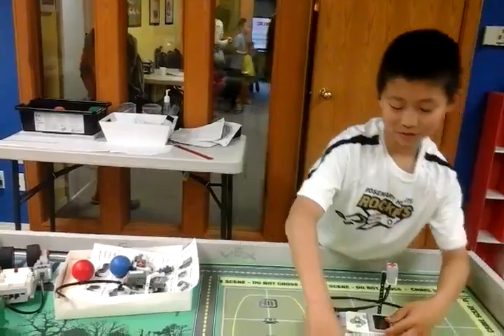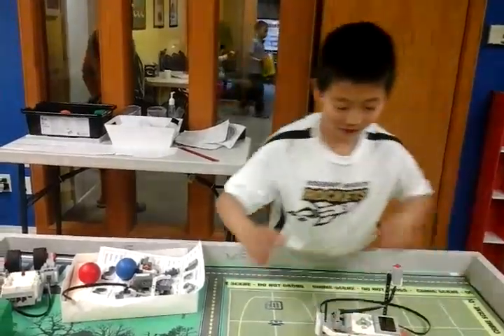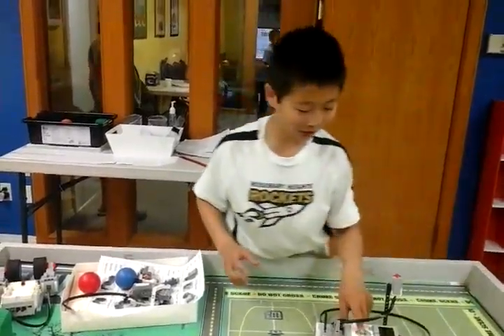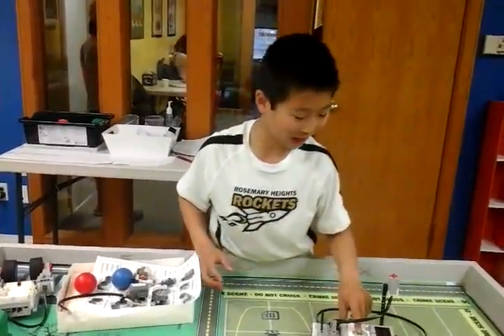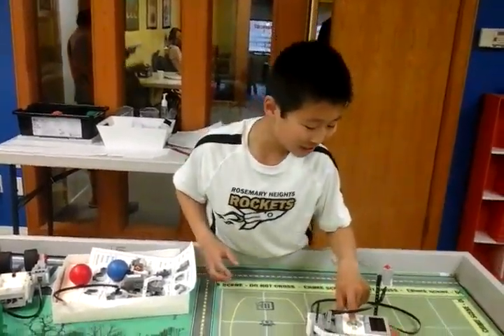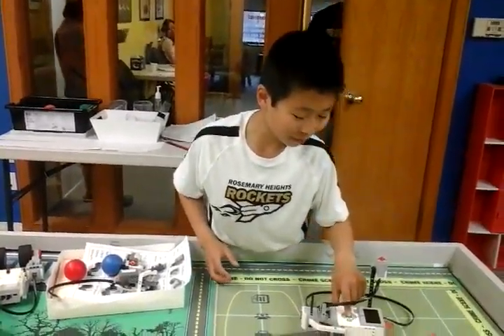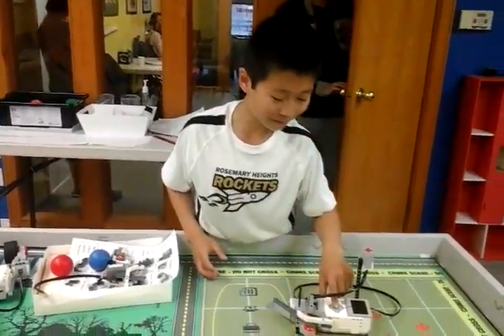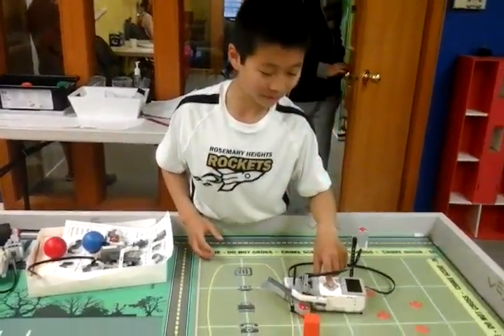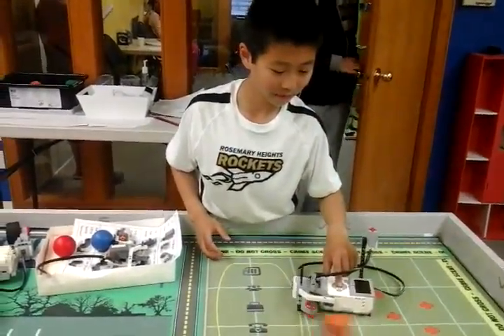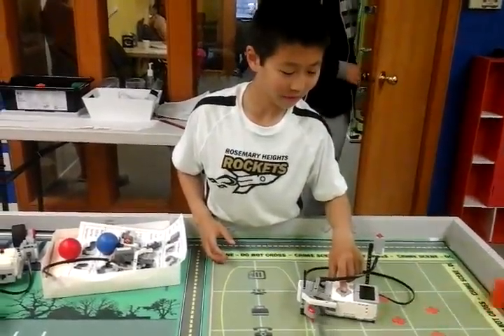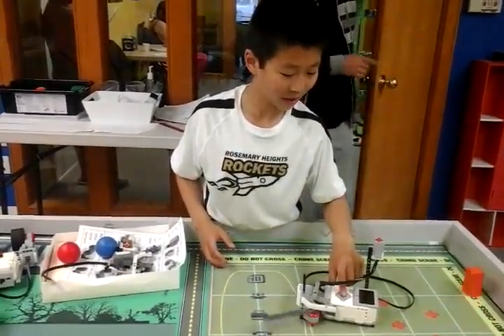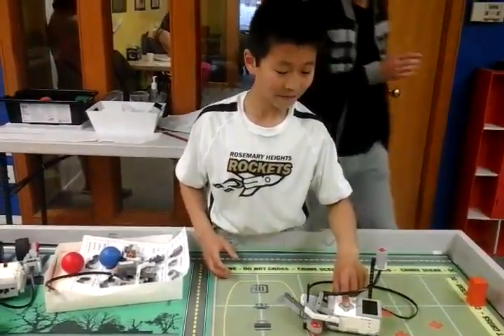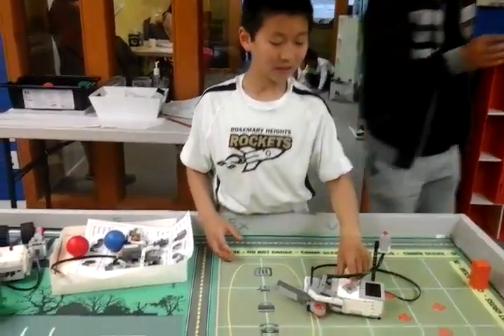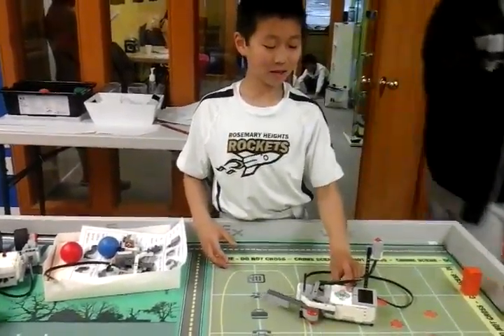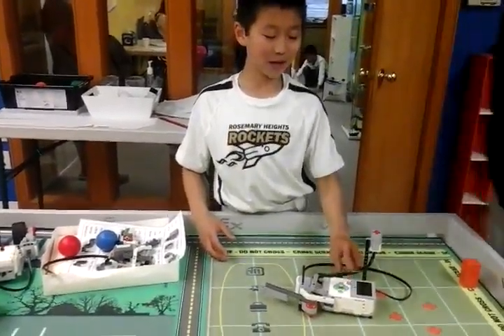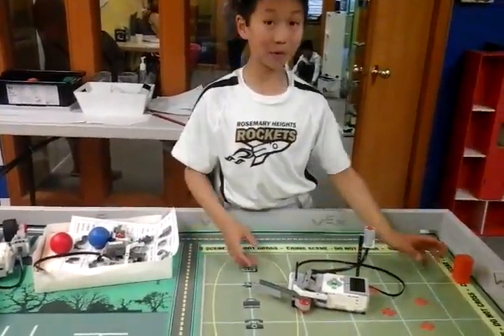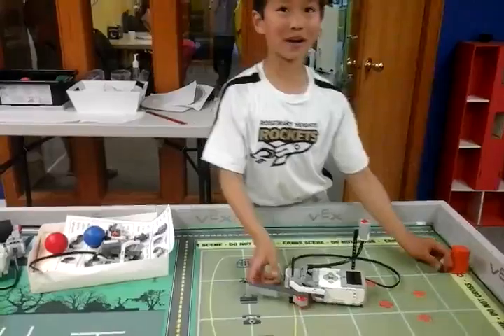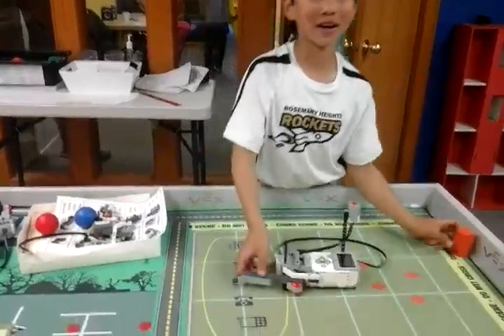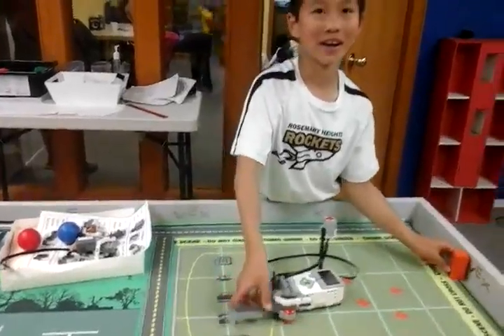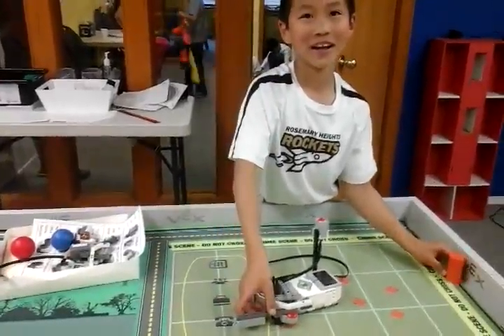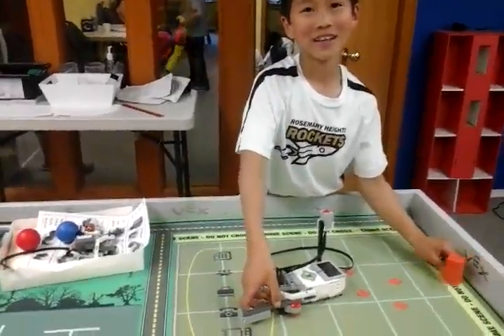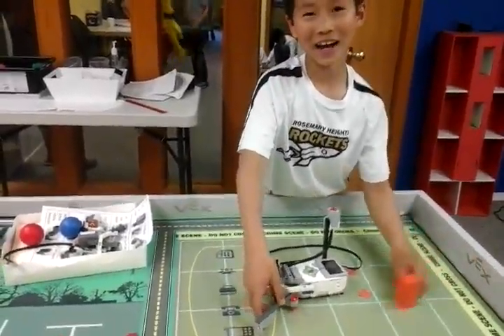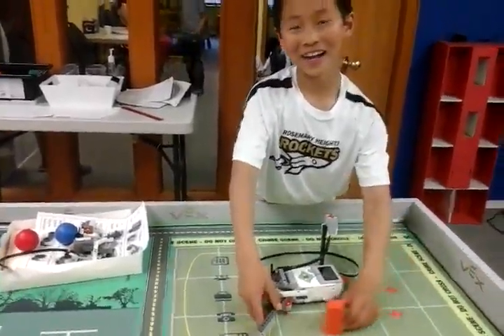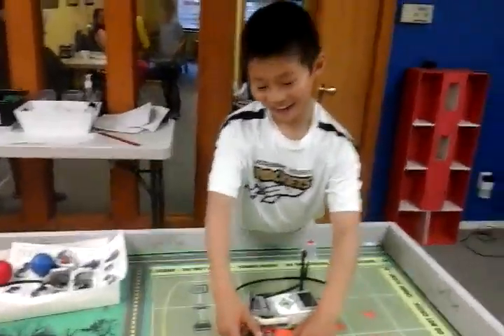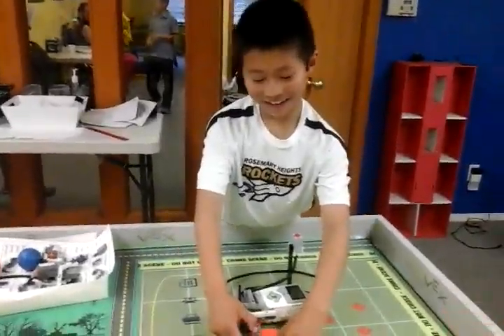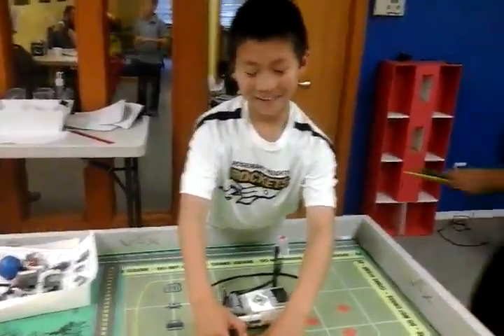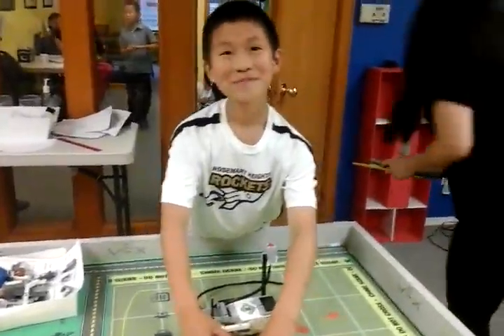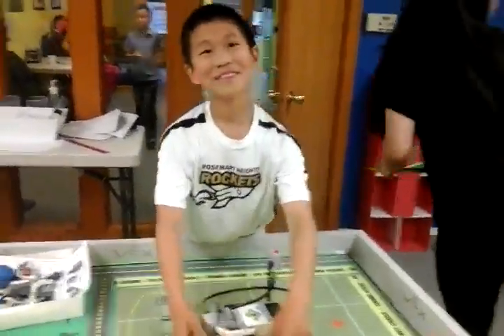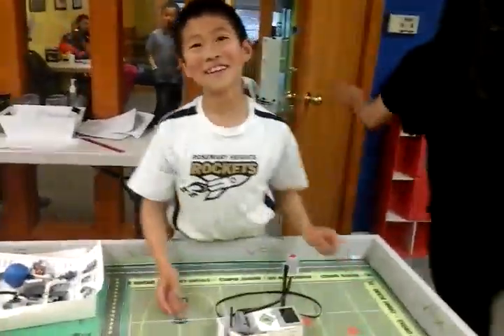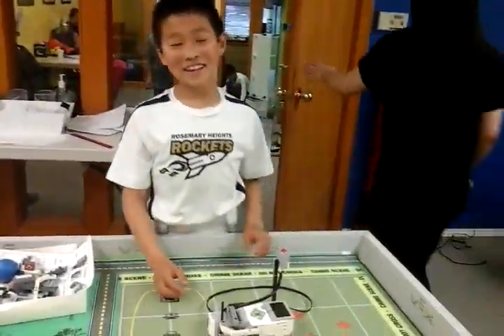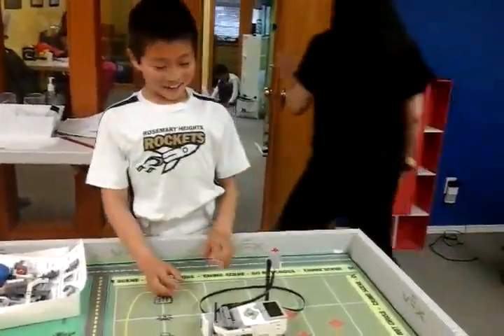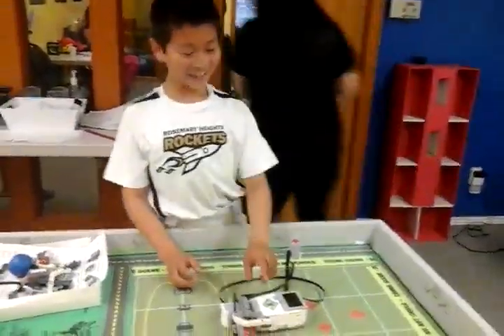Hi, my name is X. So today I just built a baseball baton. If I press this button, I'll just like hit the ball like hard.